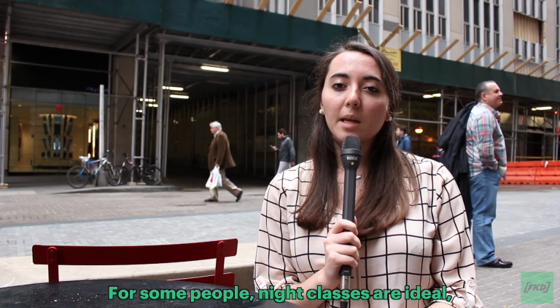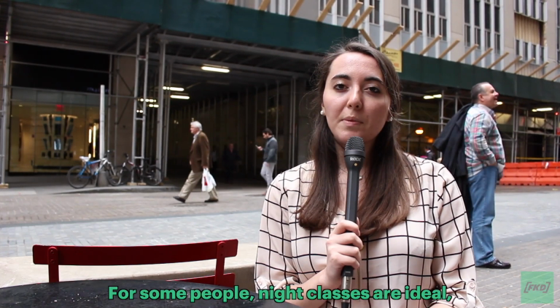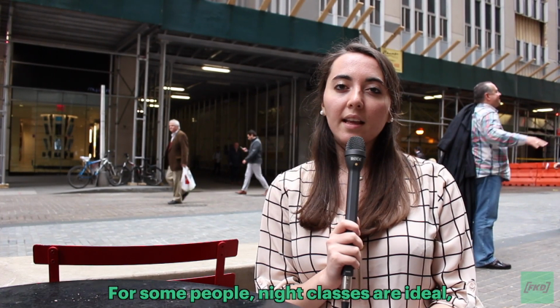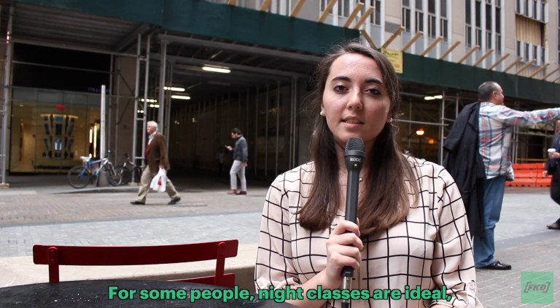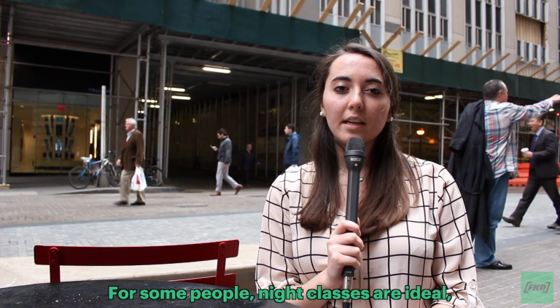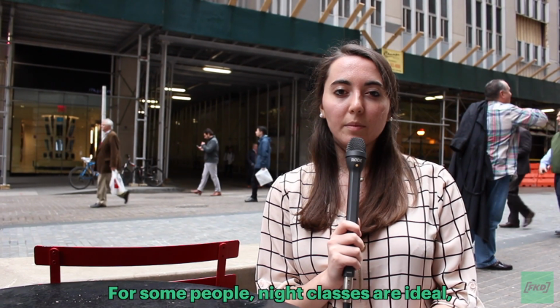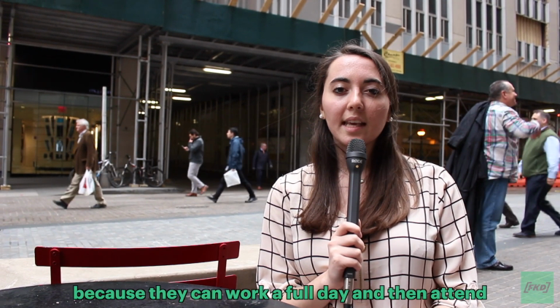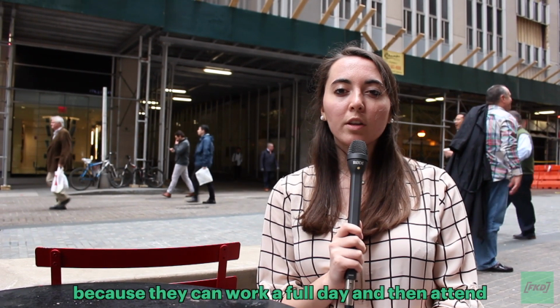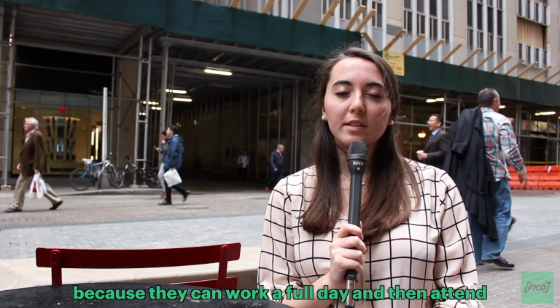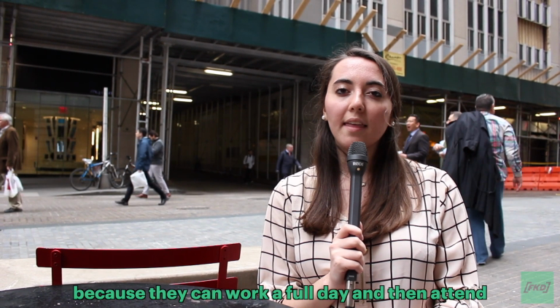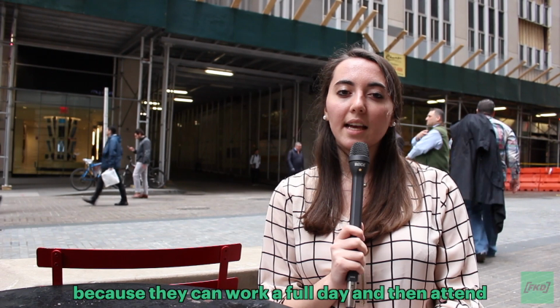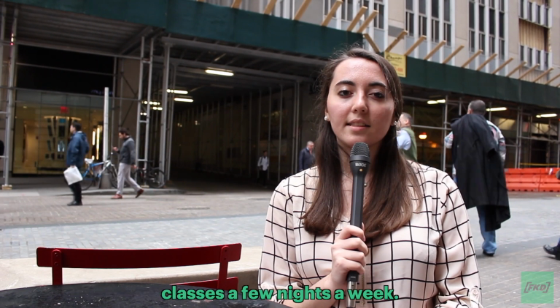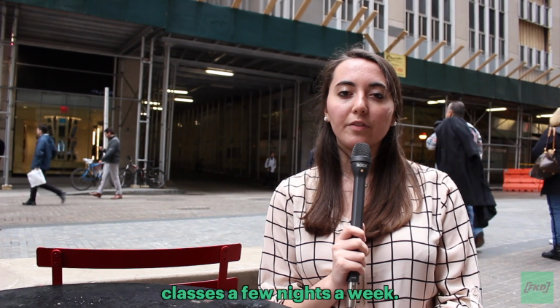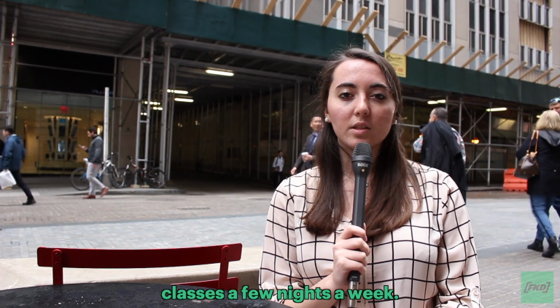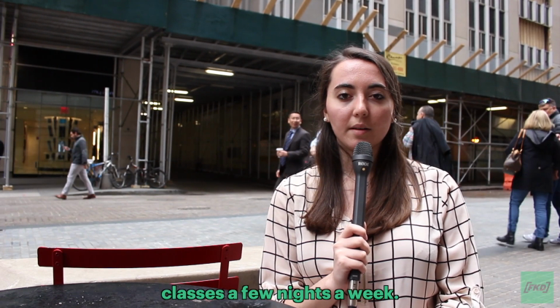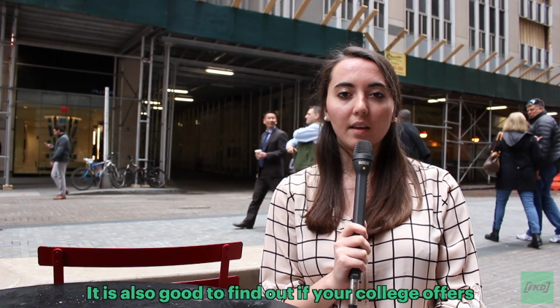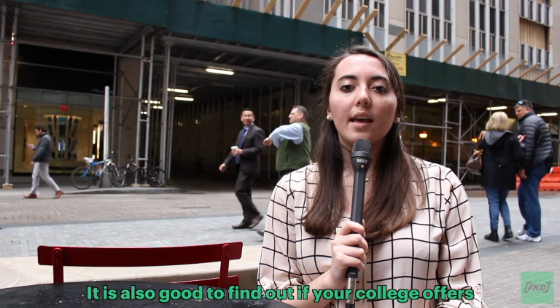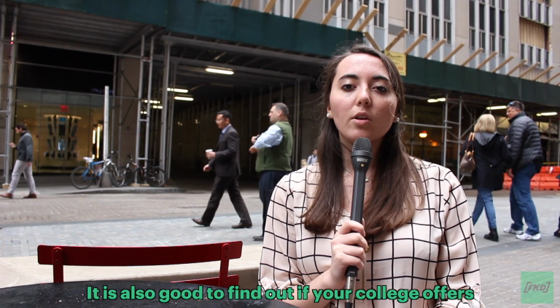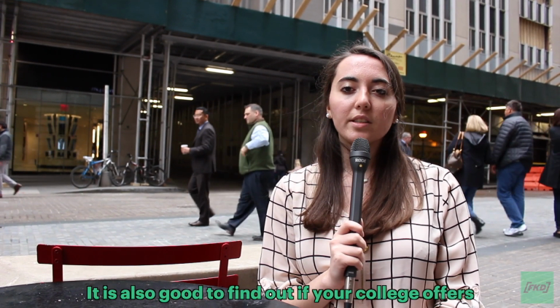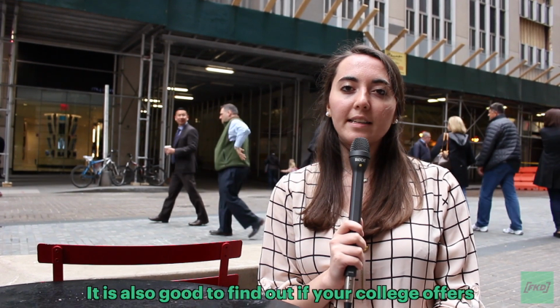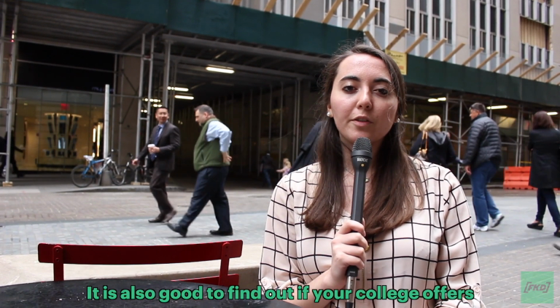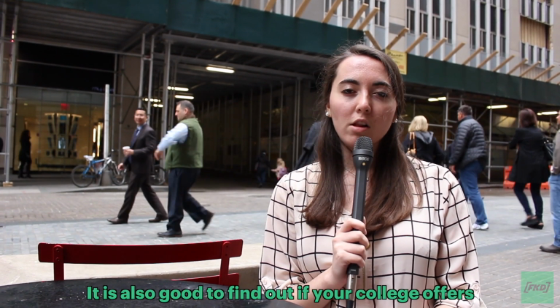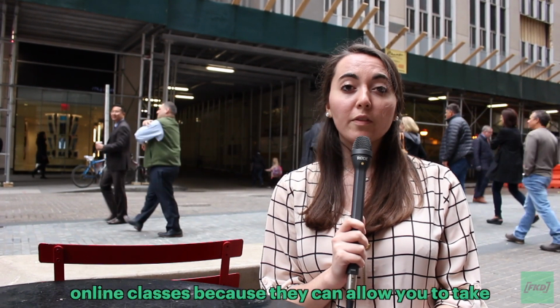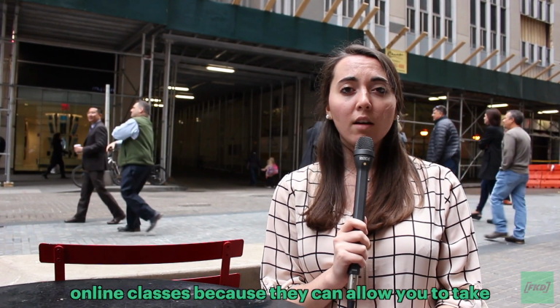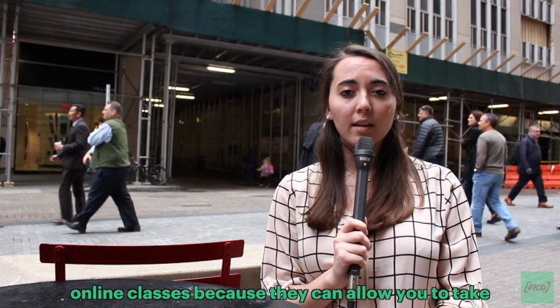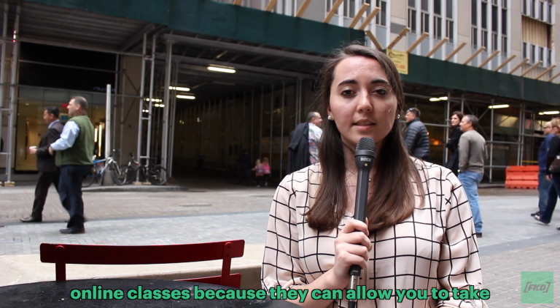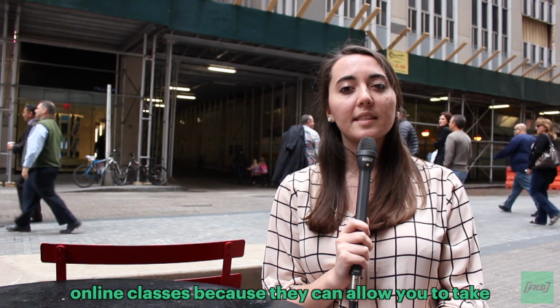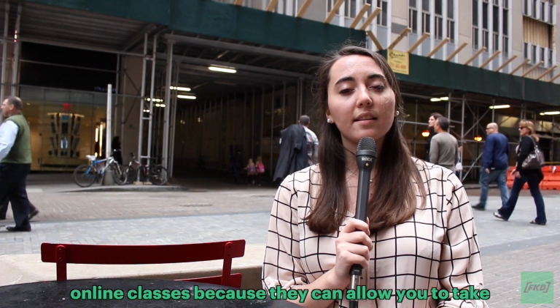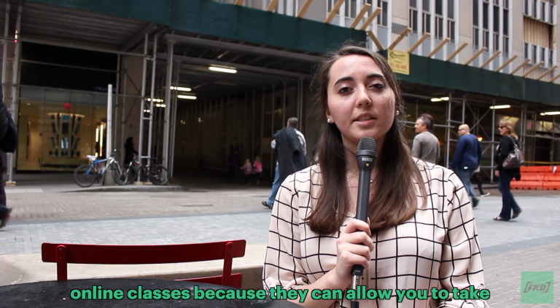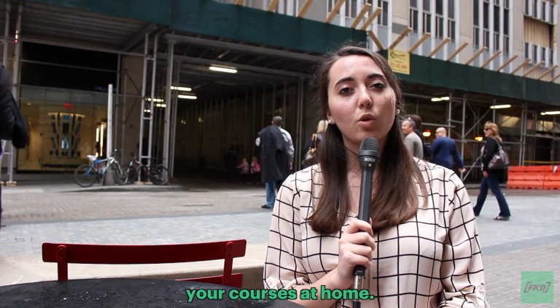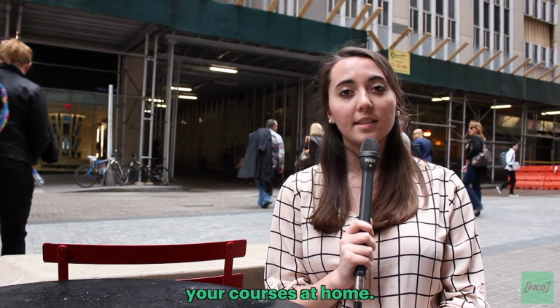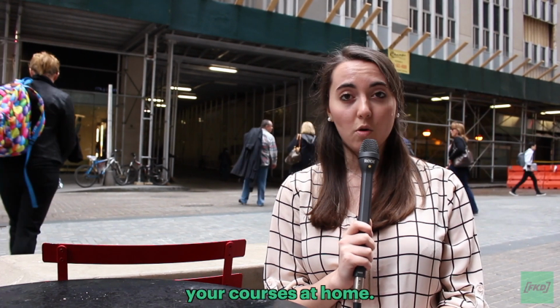For some people, night classes are ideal because they can work a full day and then attend classes a few nights a week. It is also good to find out if your college offers online classes because they can allow you to take your courses at home.